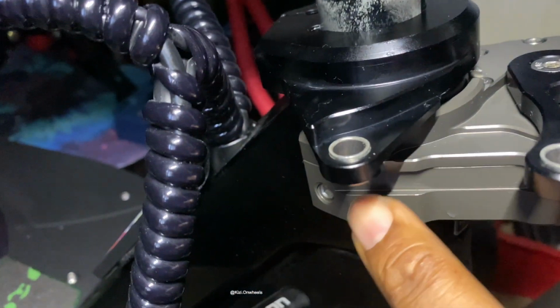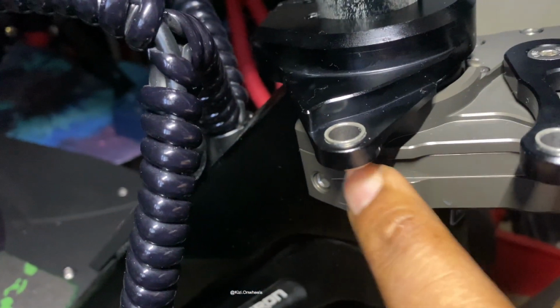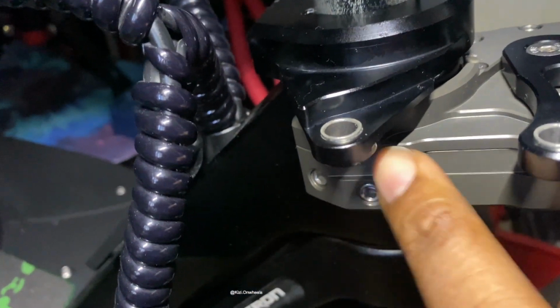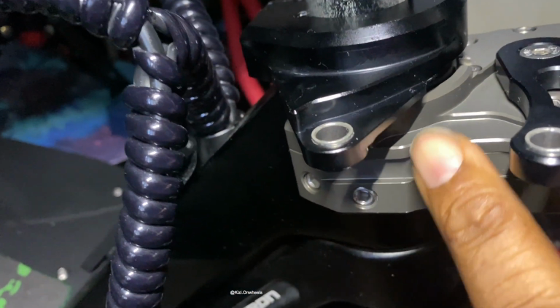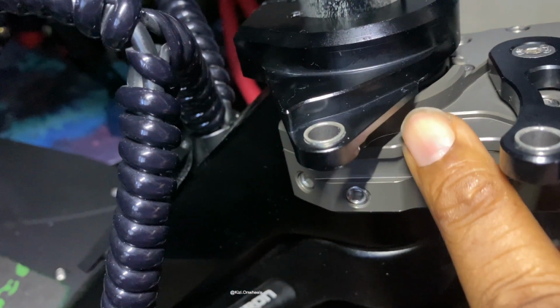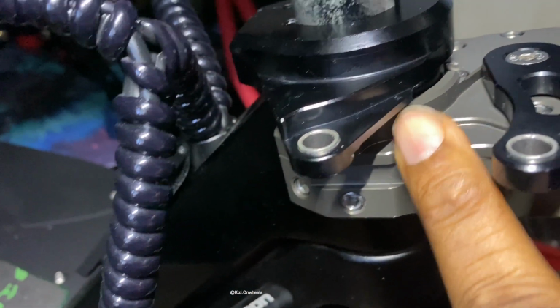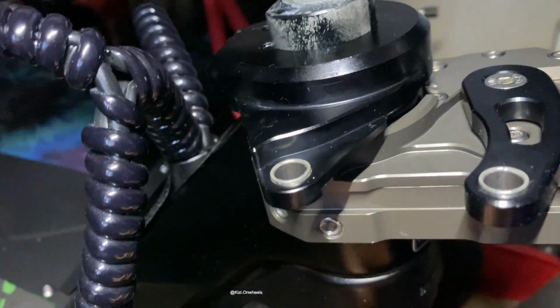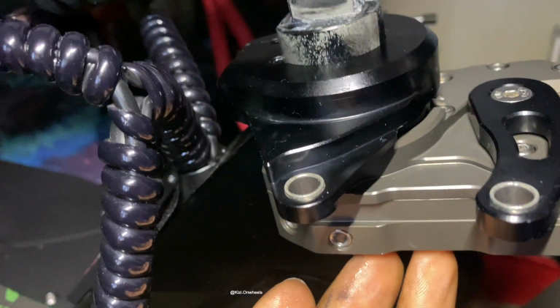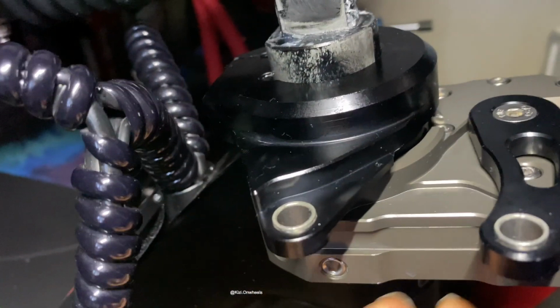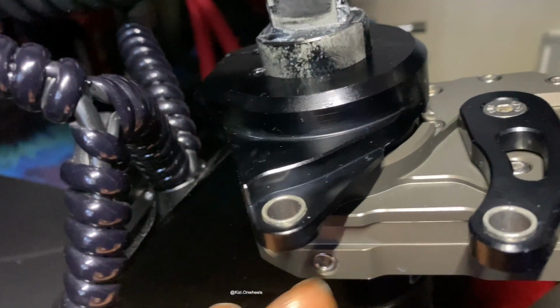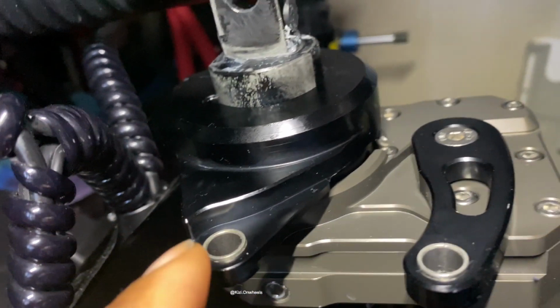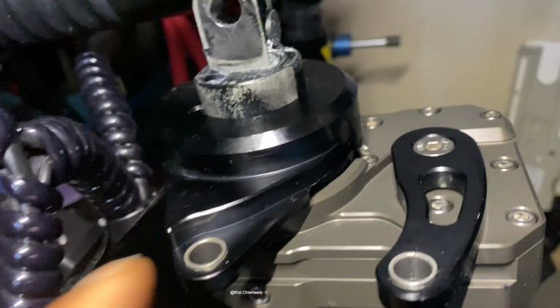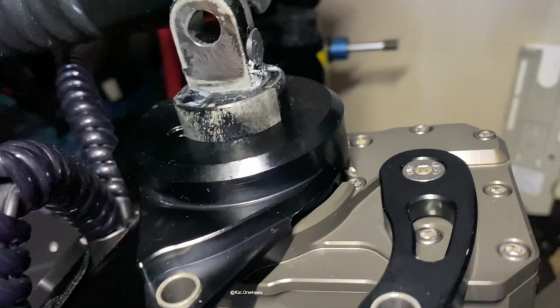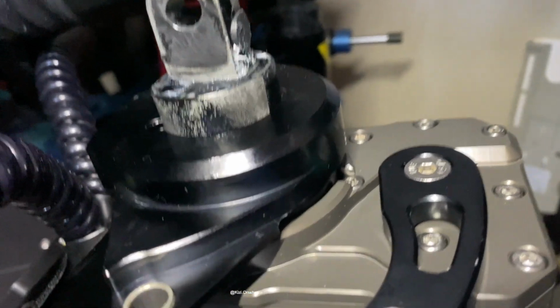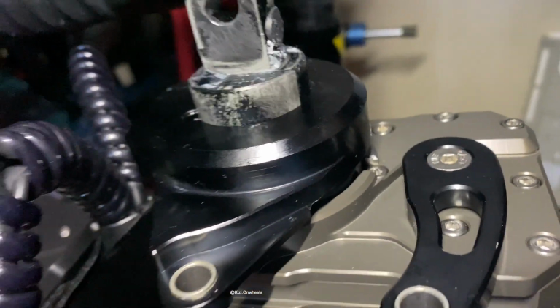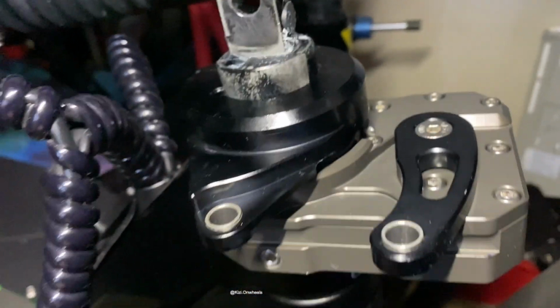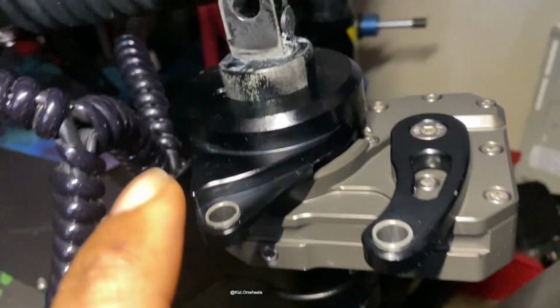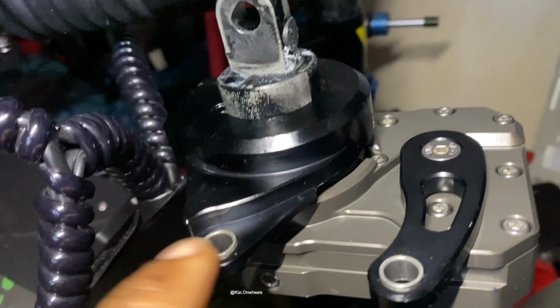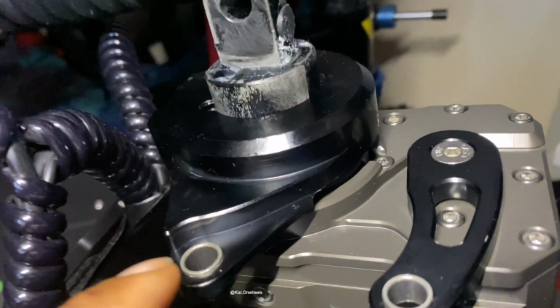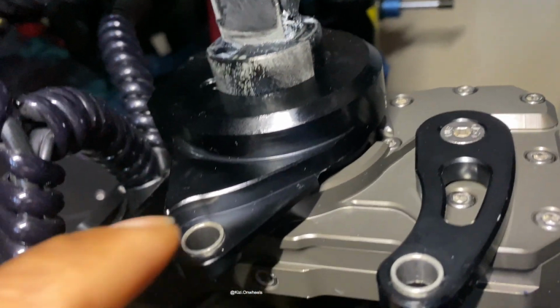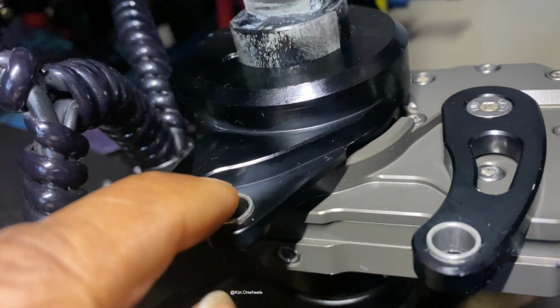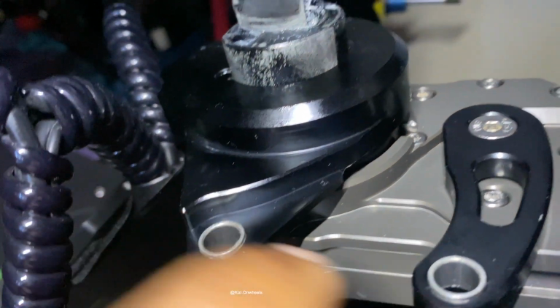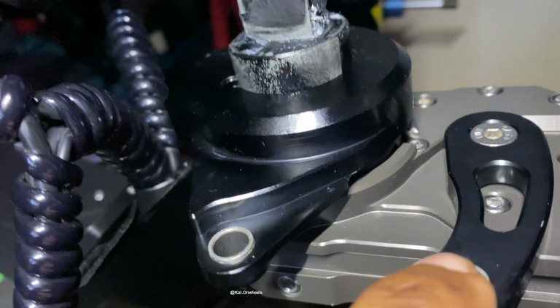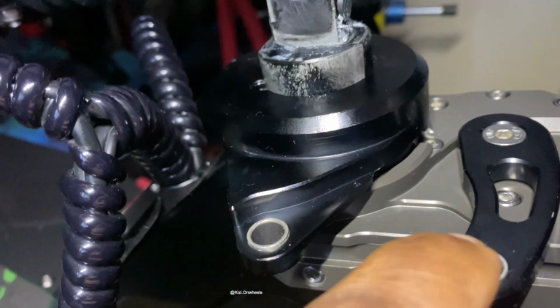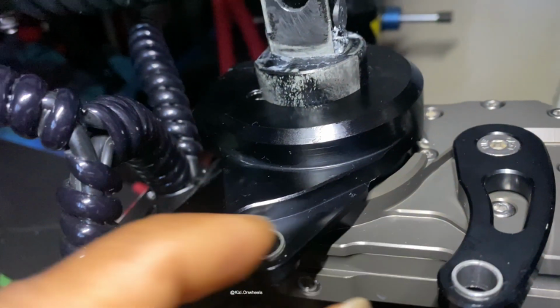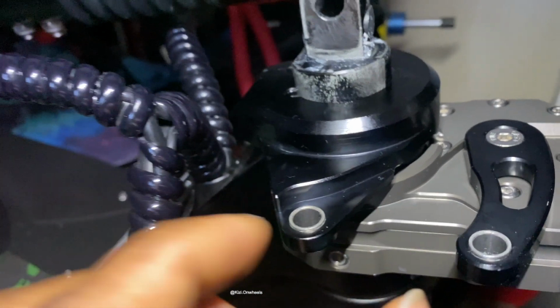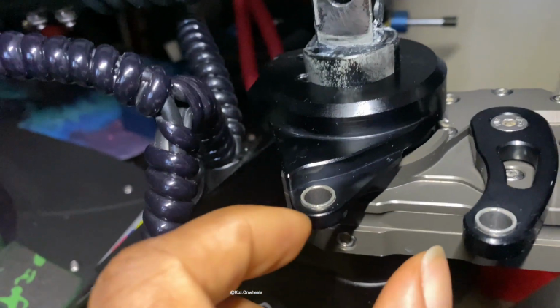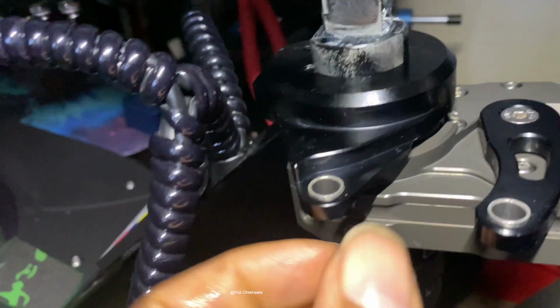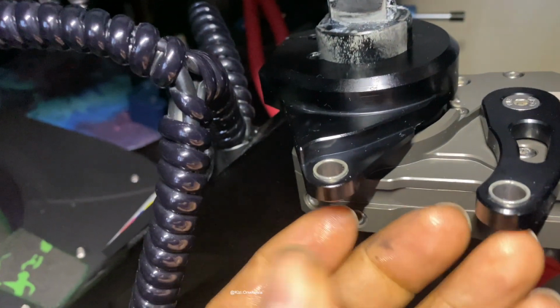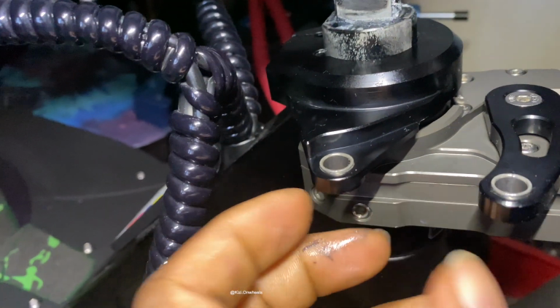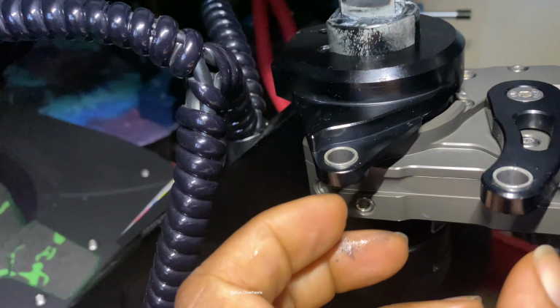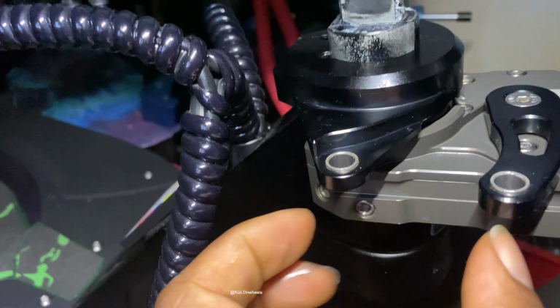Make sure you adjust the bottom part — that's why I said not to tighten it too much. So they kind of line up and you know that it's level.